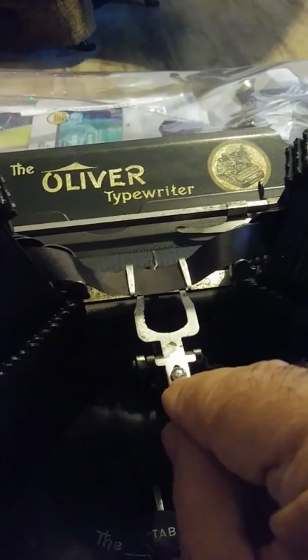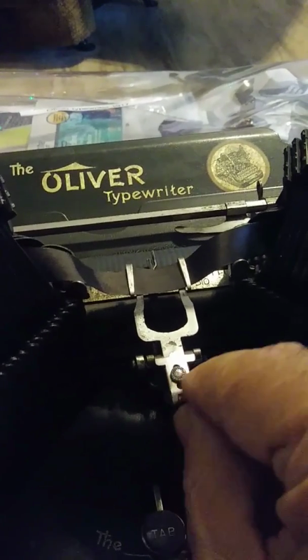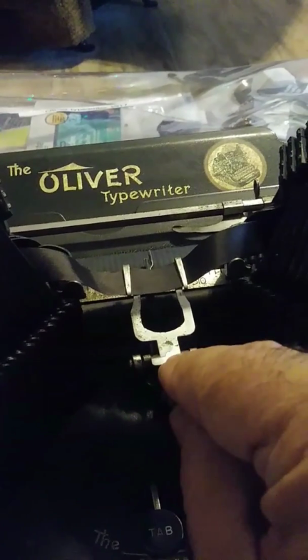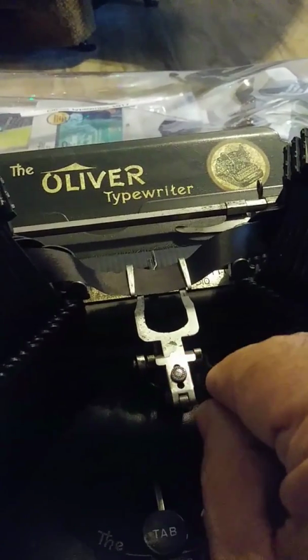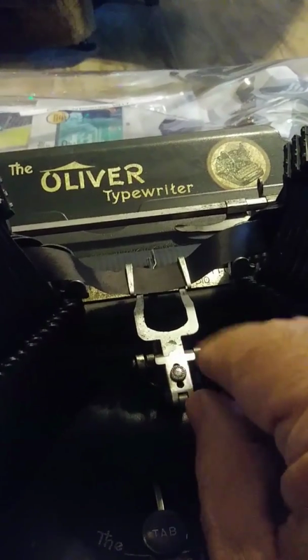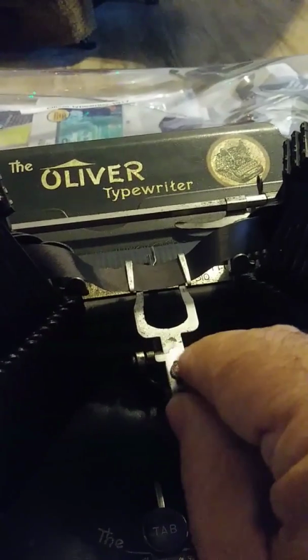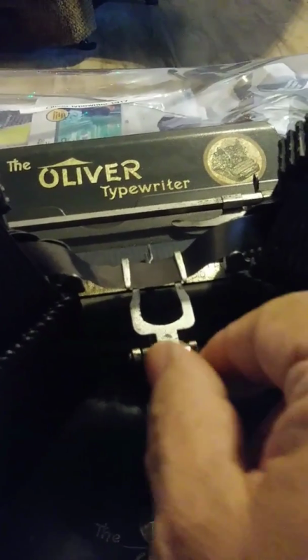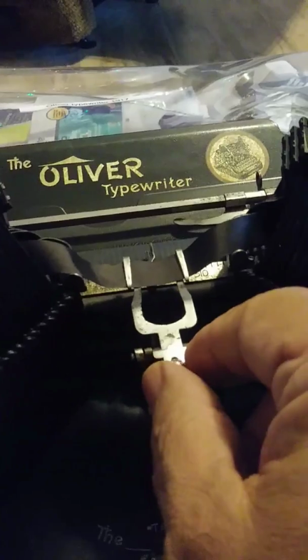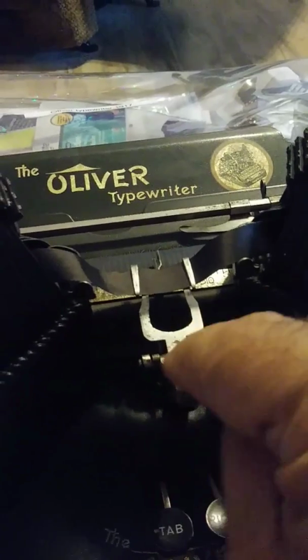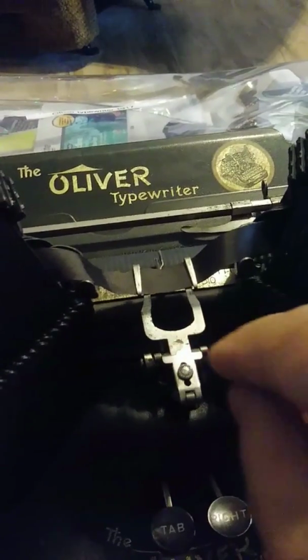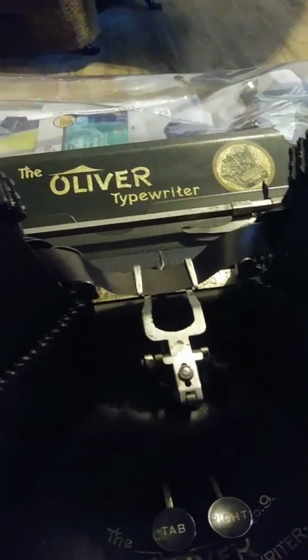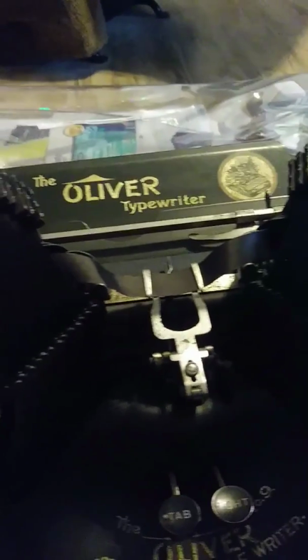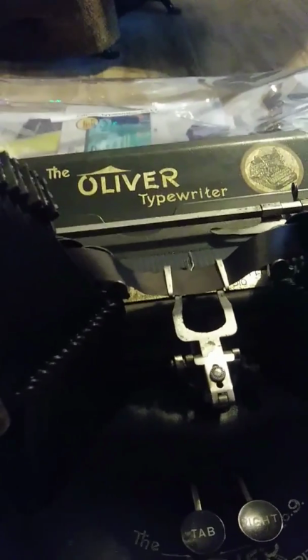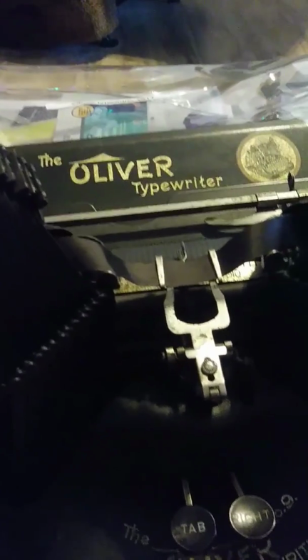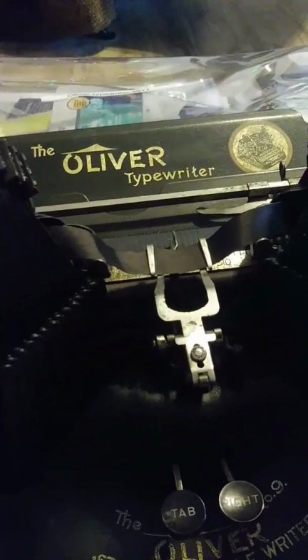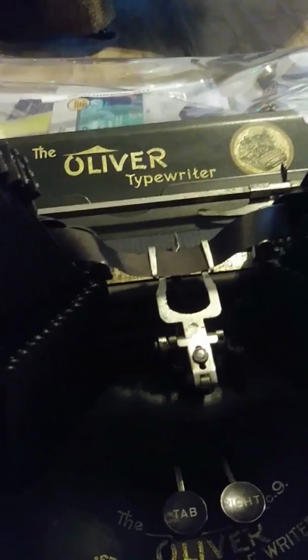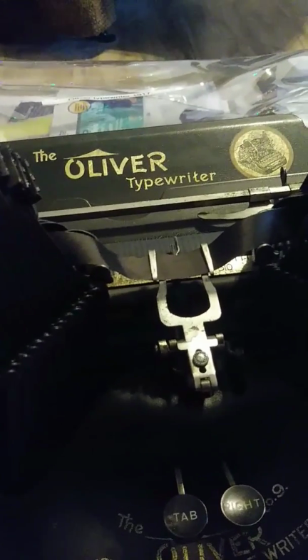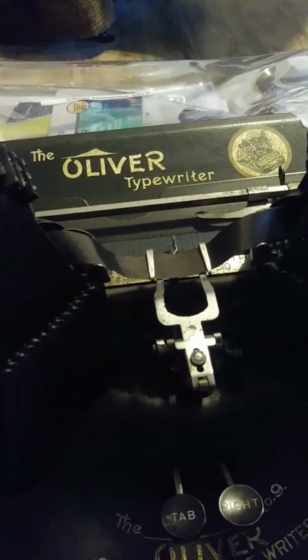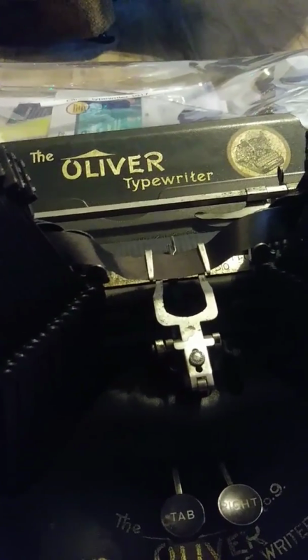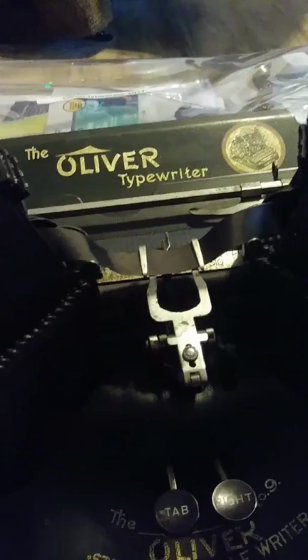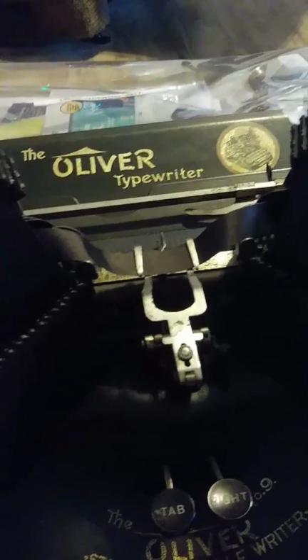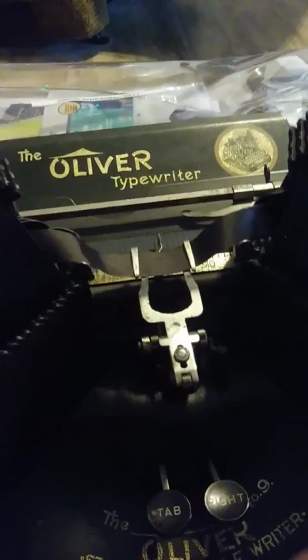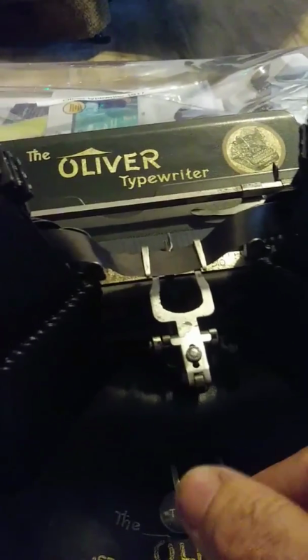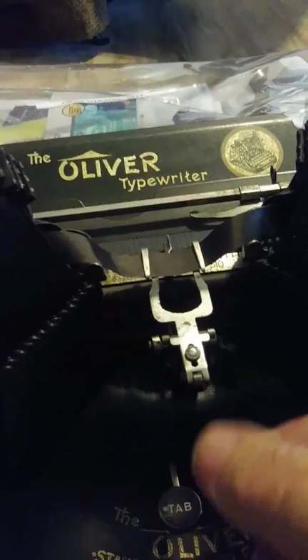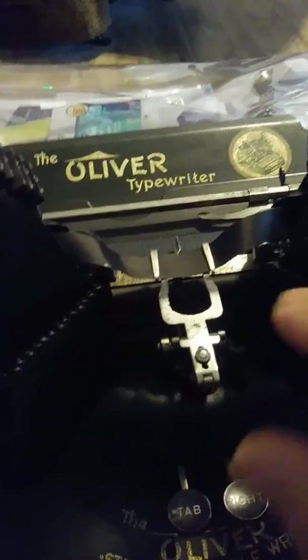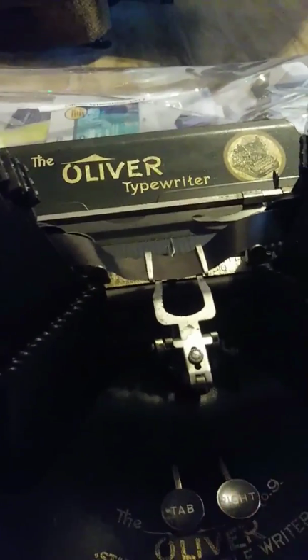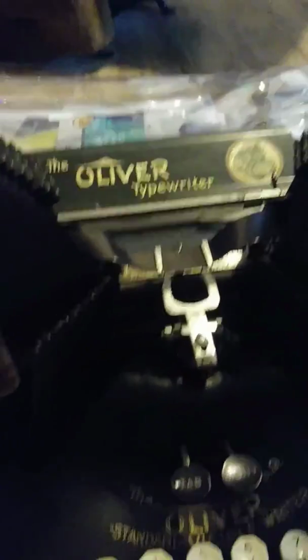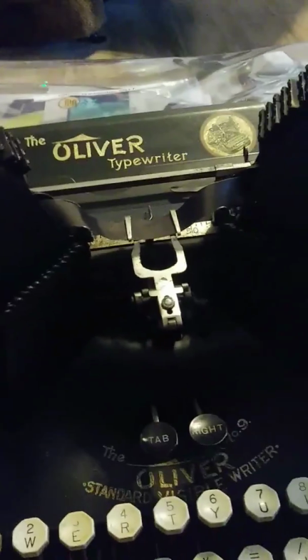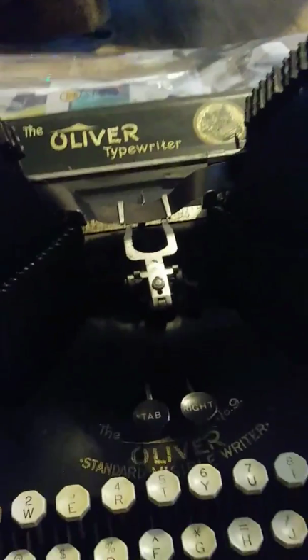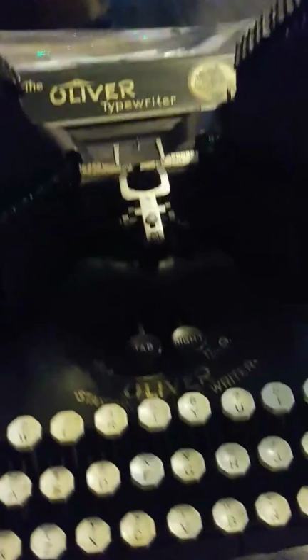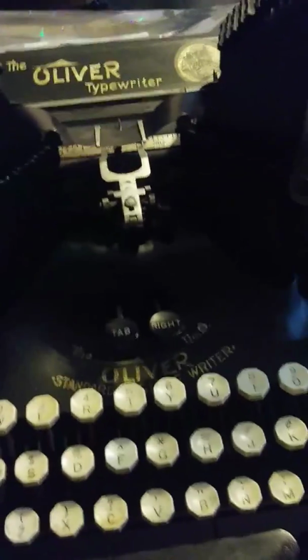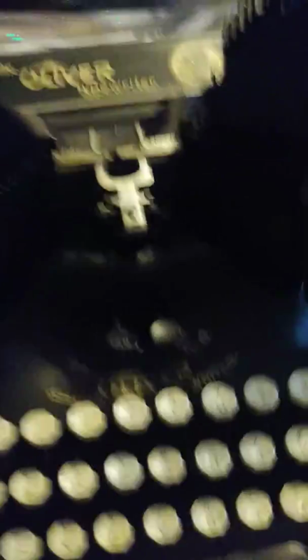To get this loose I had to use a lot of penetrating grease and turn it counterclockwise very delicately until I was able to loosen it enough to move it, because it was completely frozen for about a hundred years.